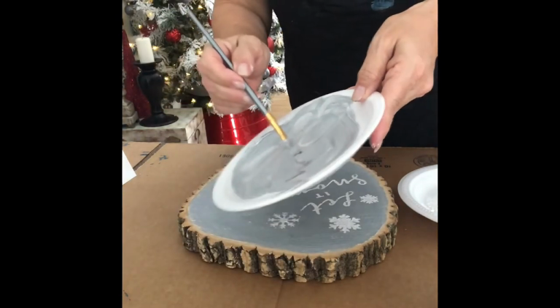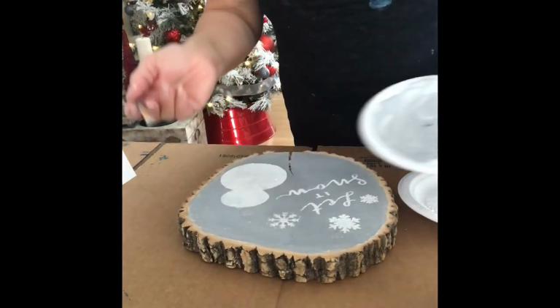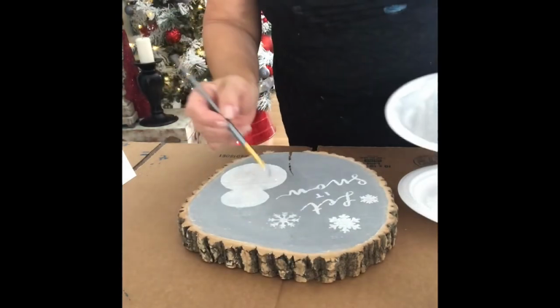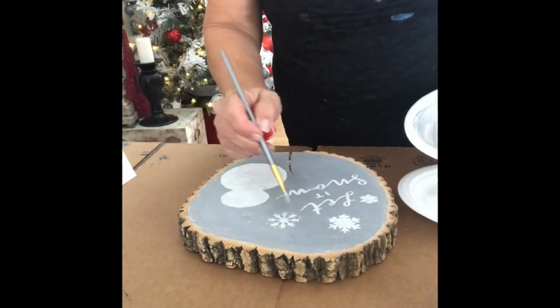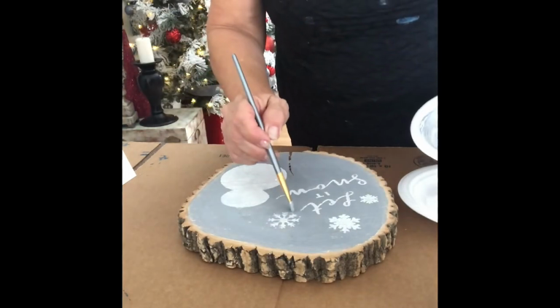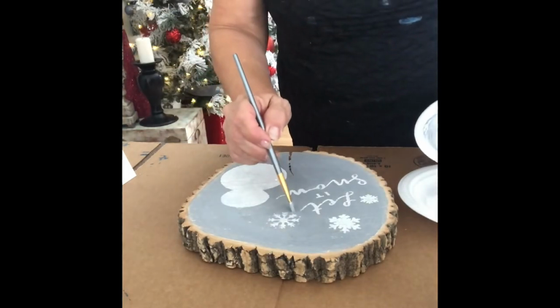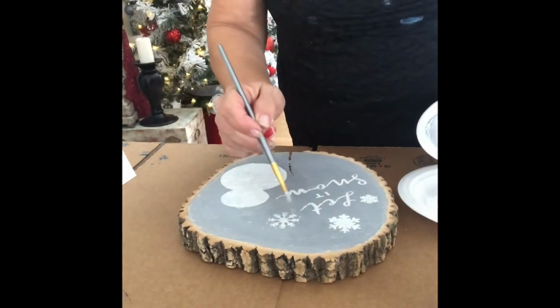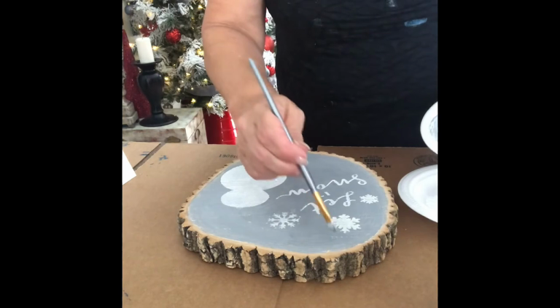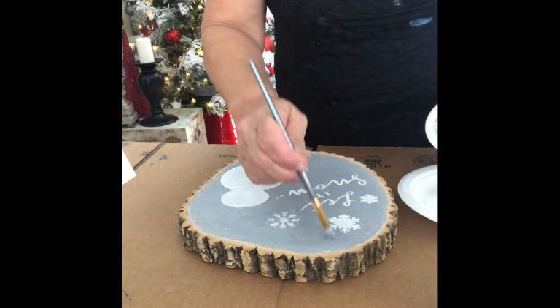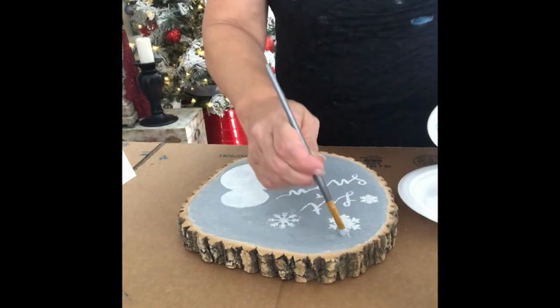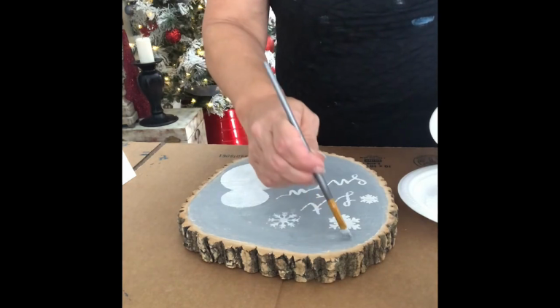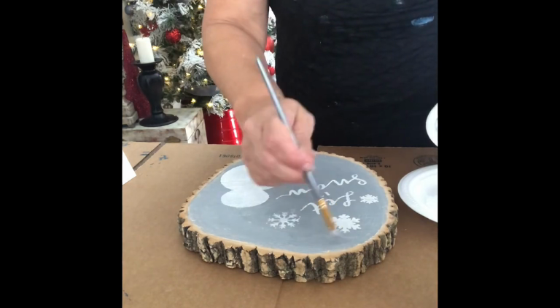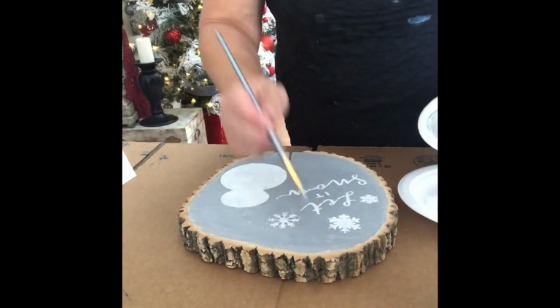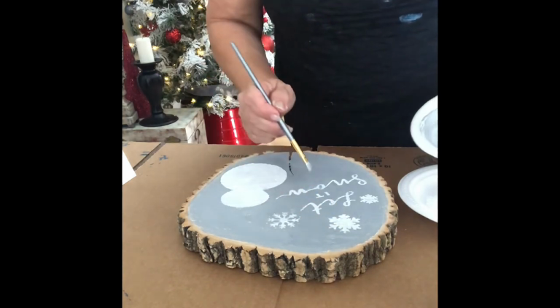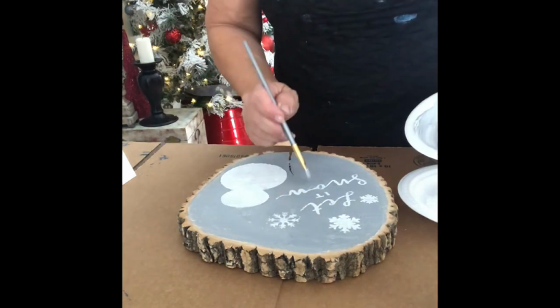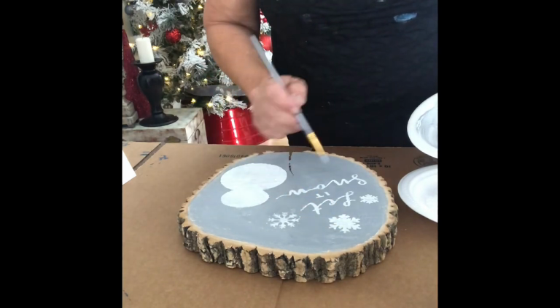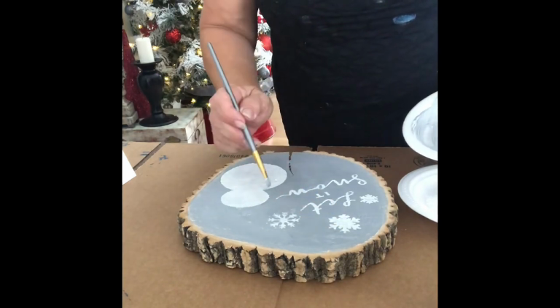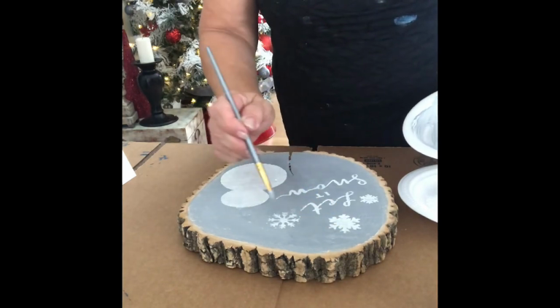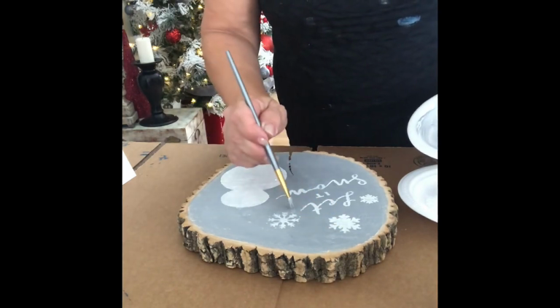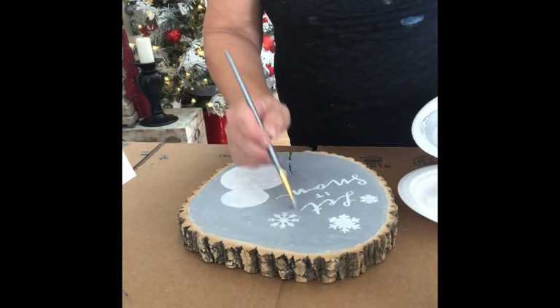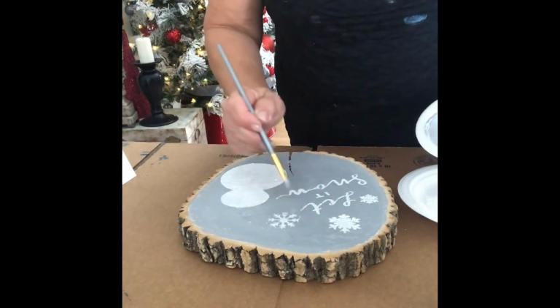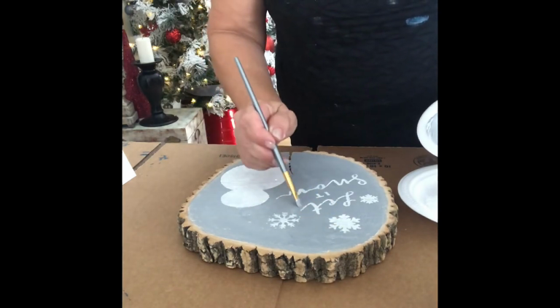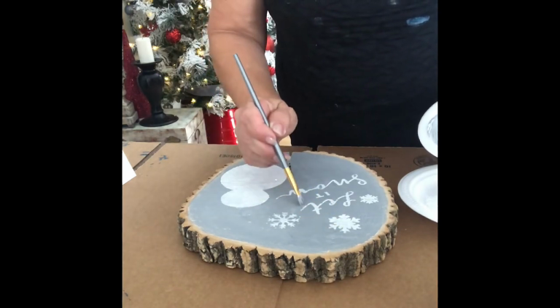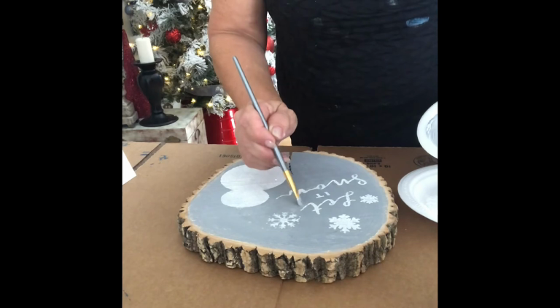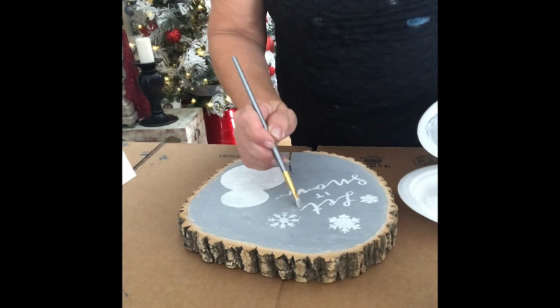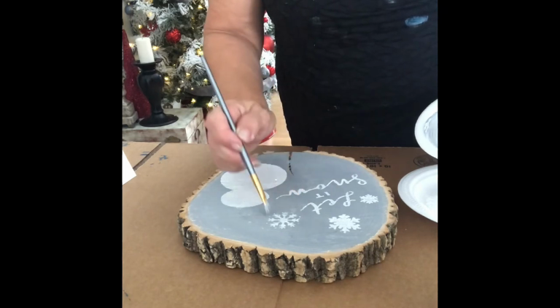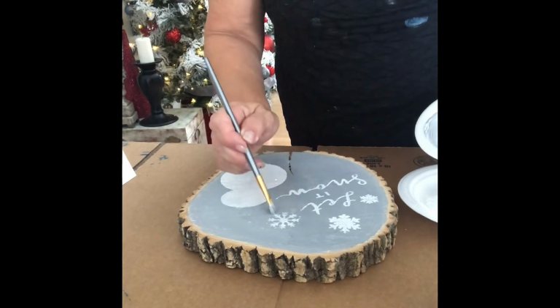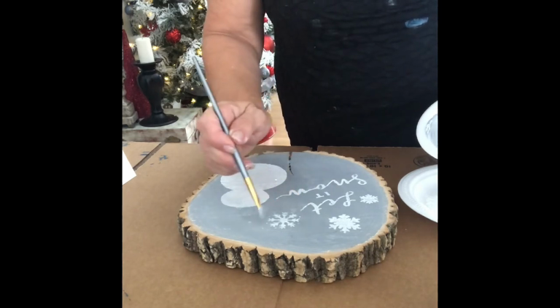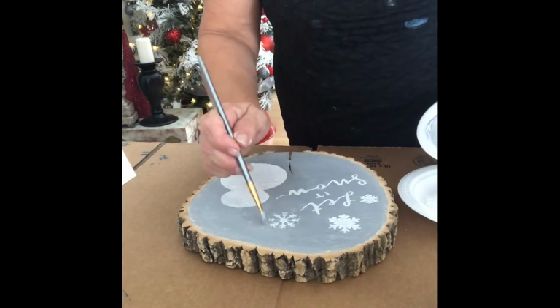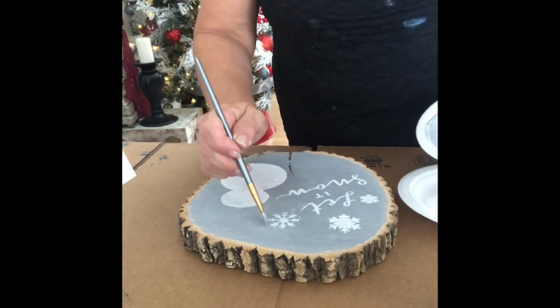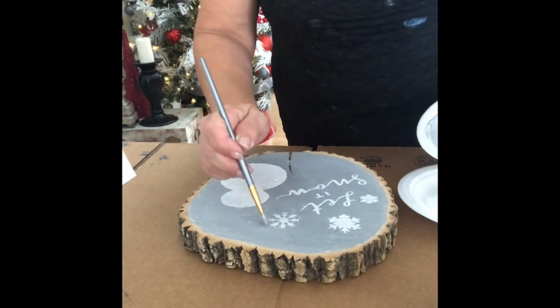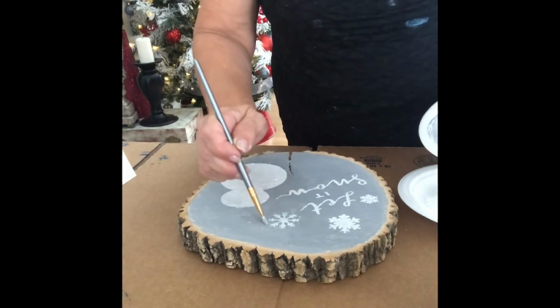If you have any leakage — if any of the white comes out — just go back to your gray and do some spot coverage.